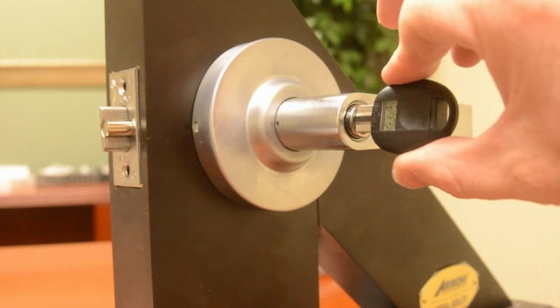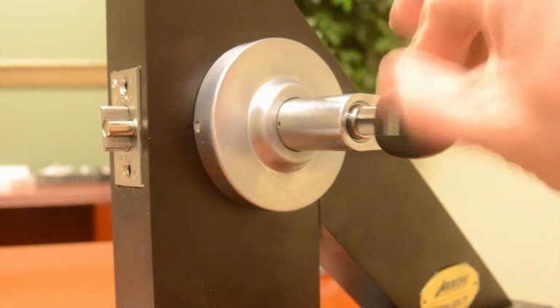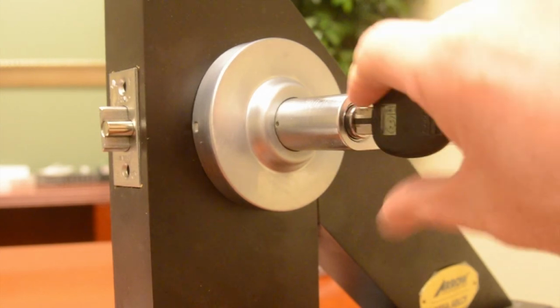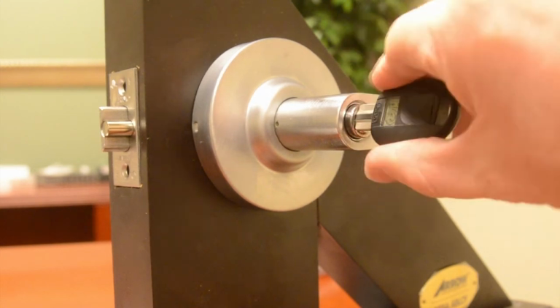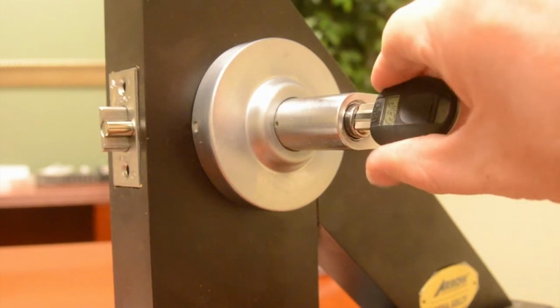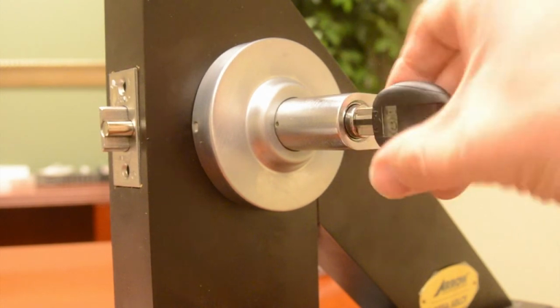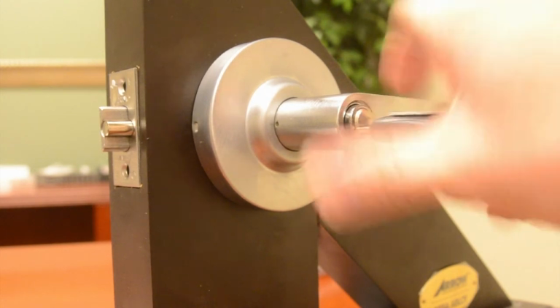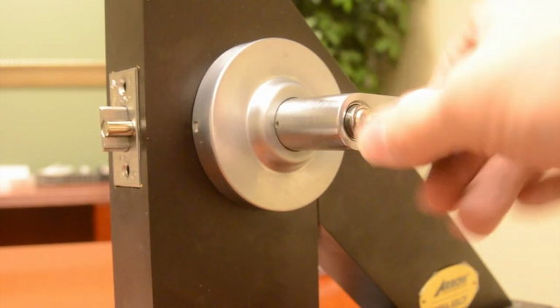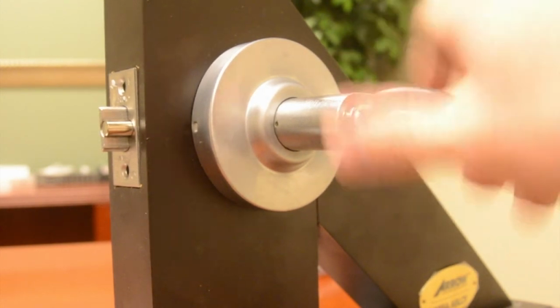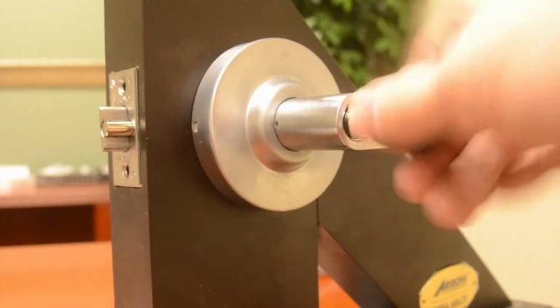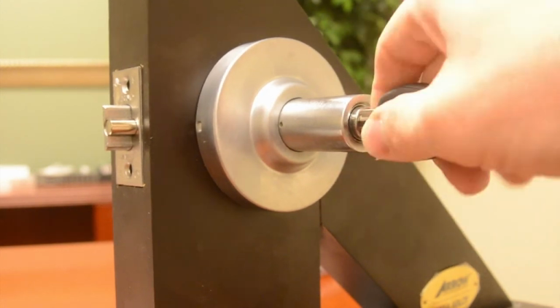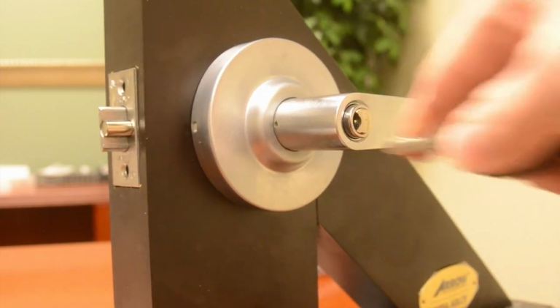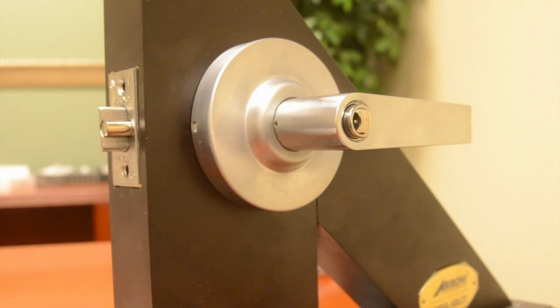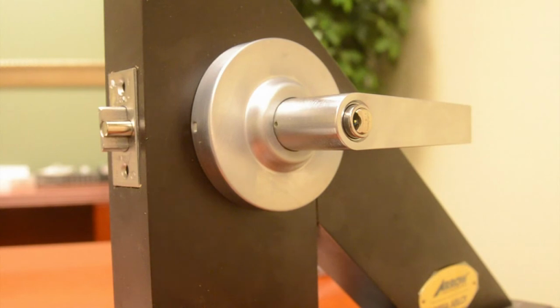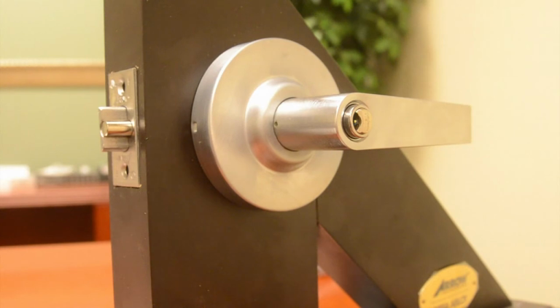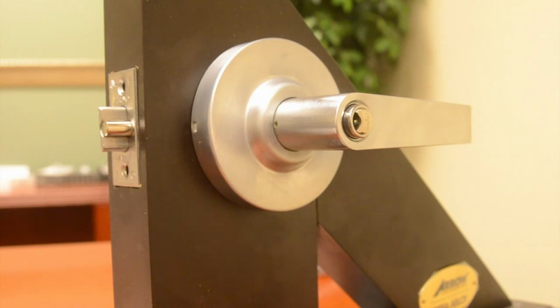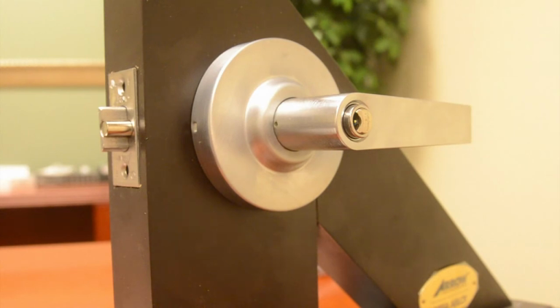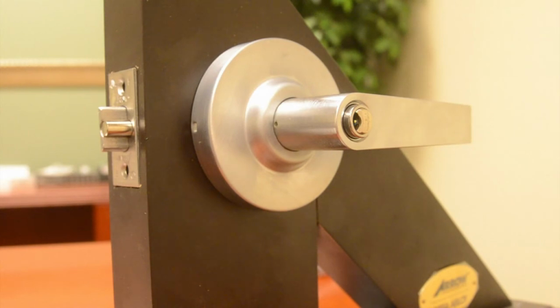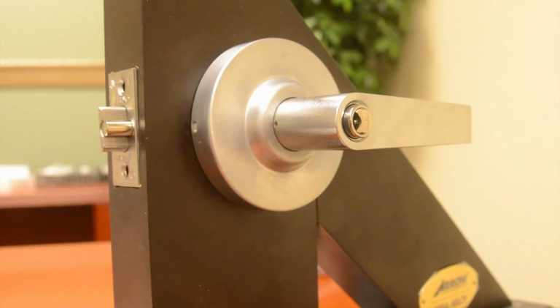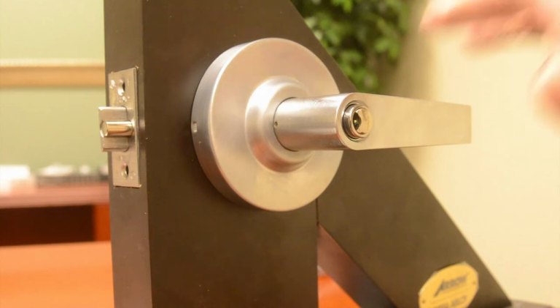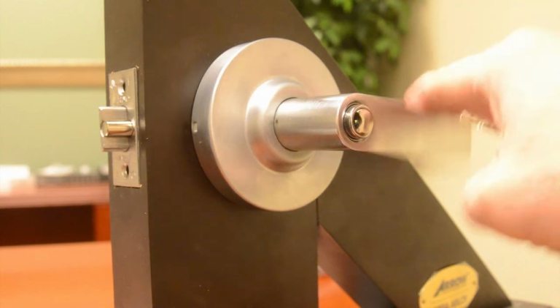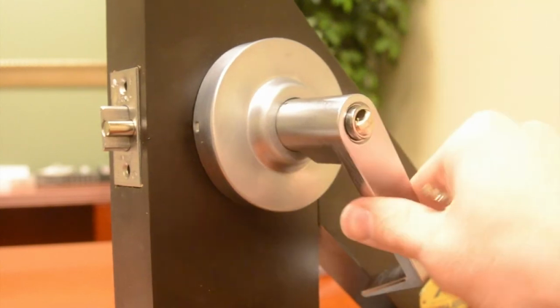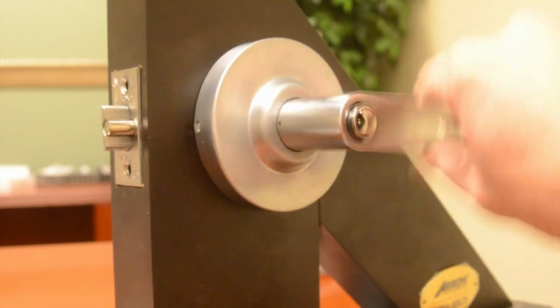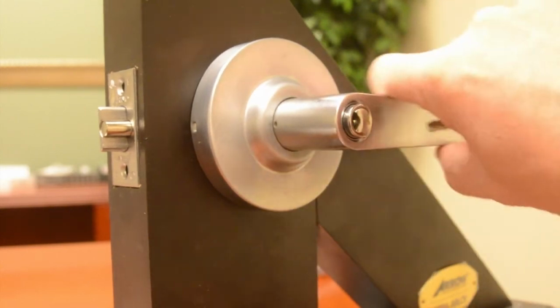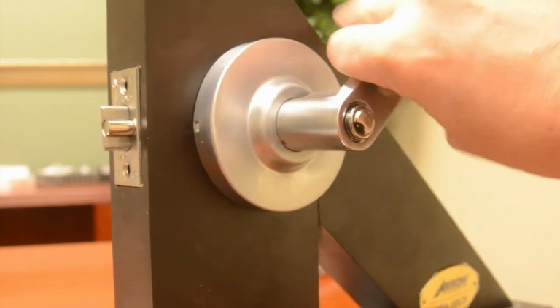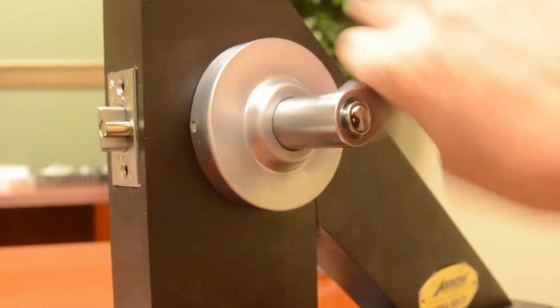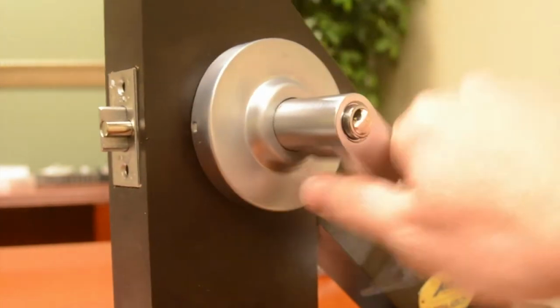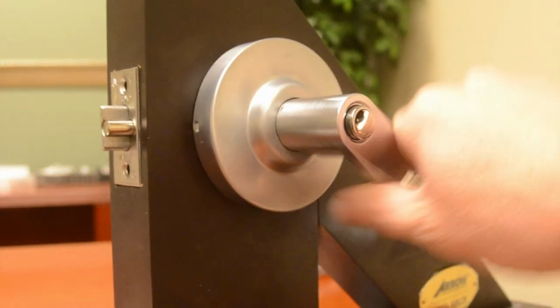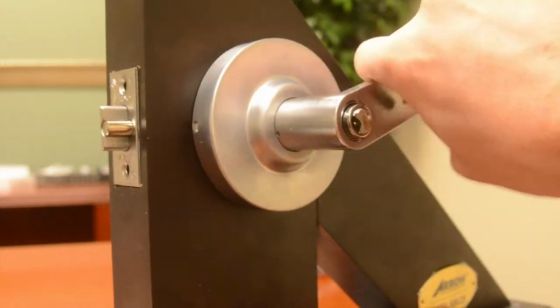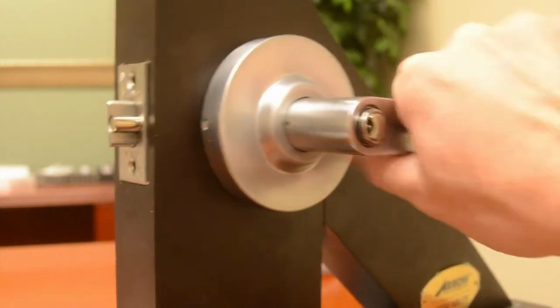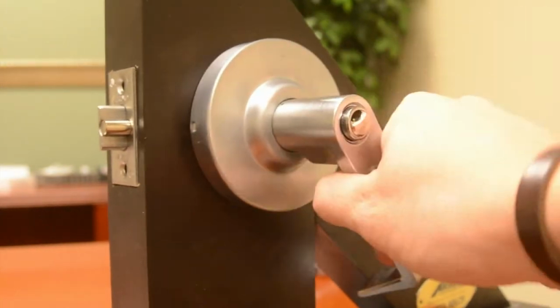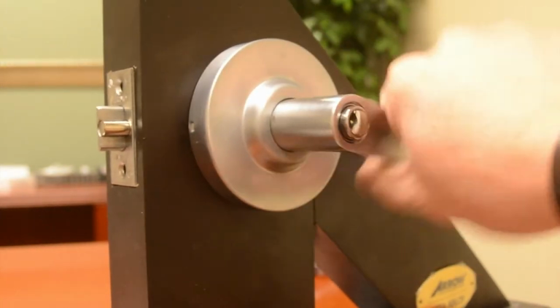Putting a key in, rotating it 360 degrees, and removing the key. Now it is in a locked mode.